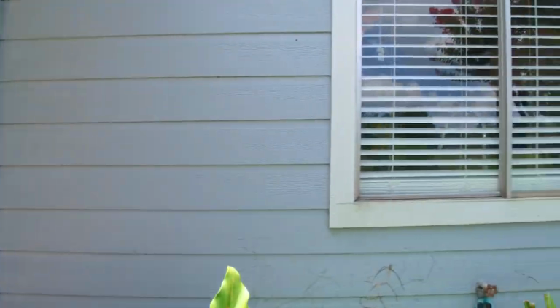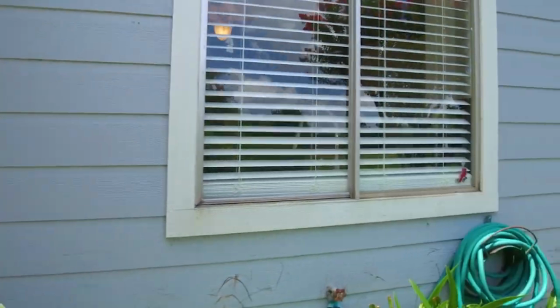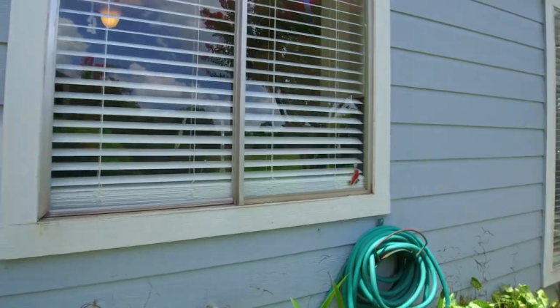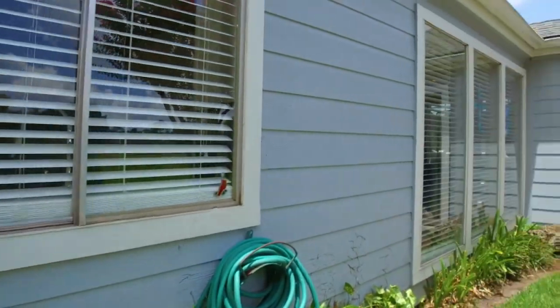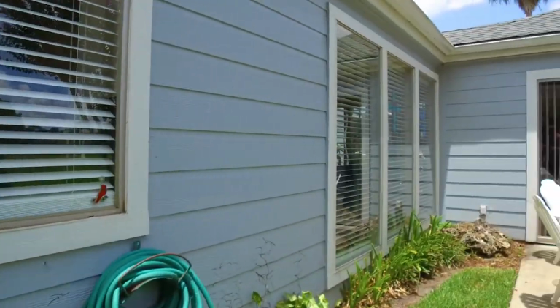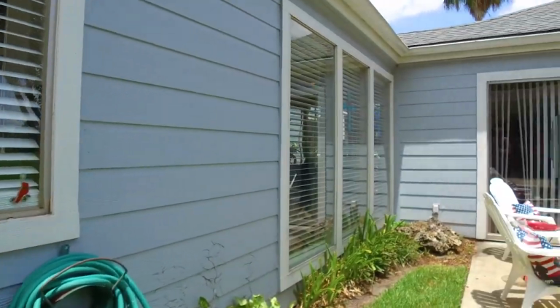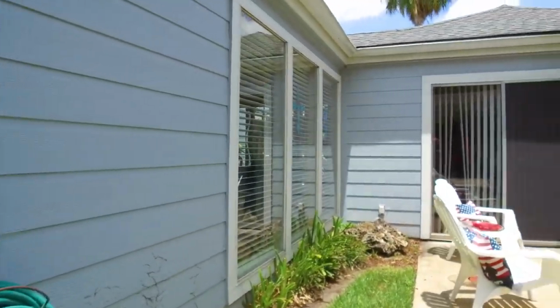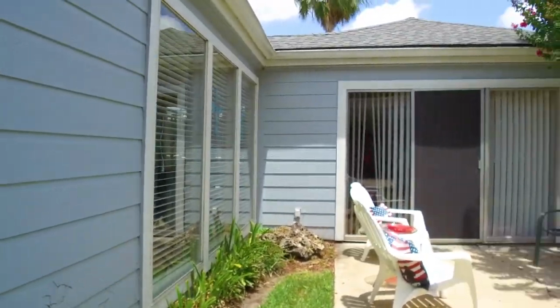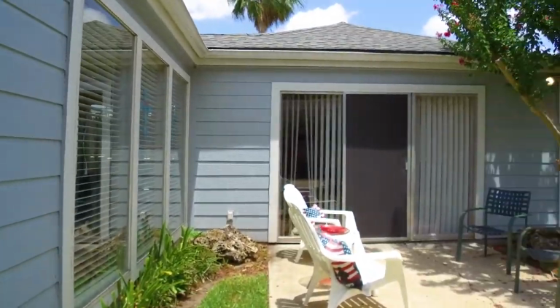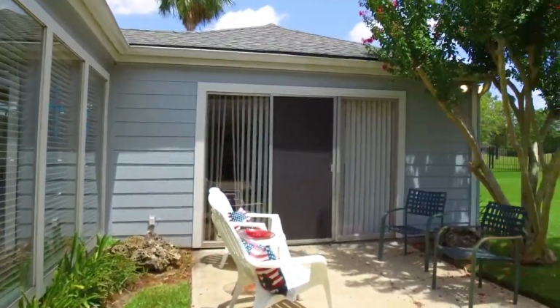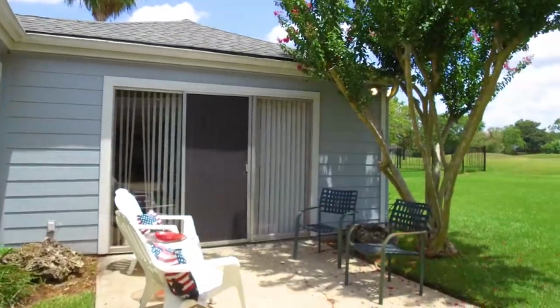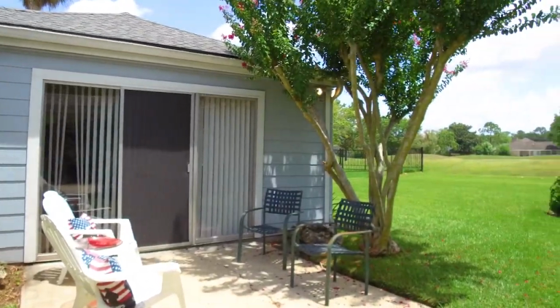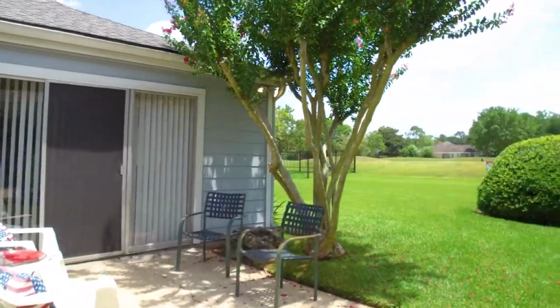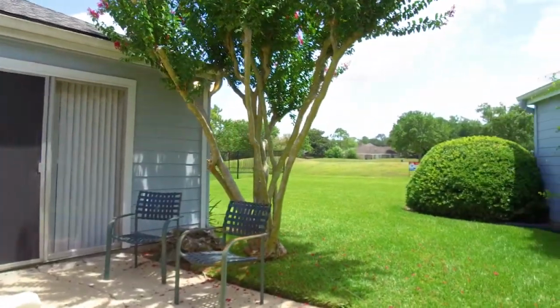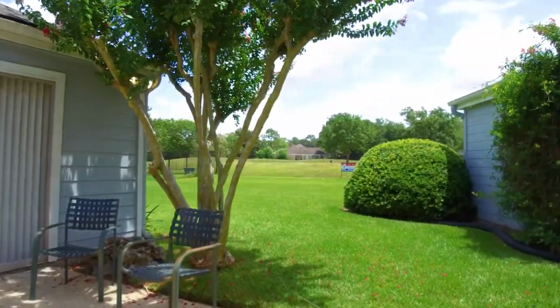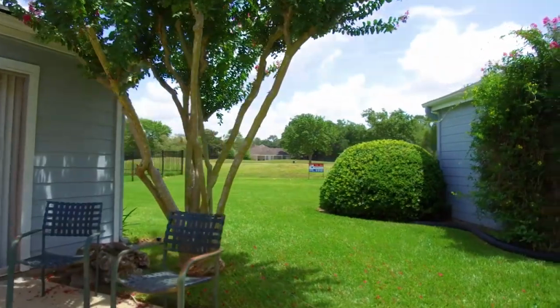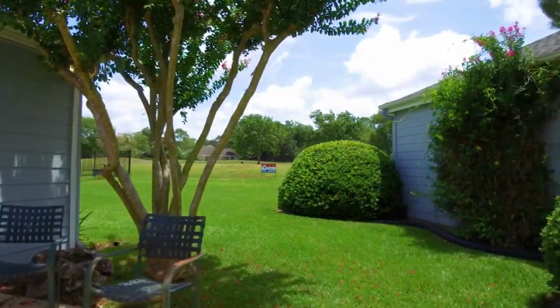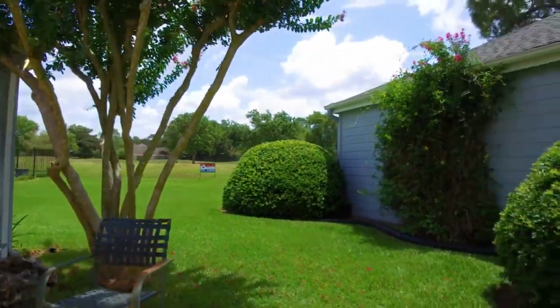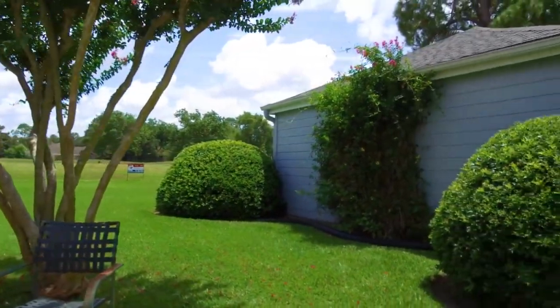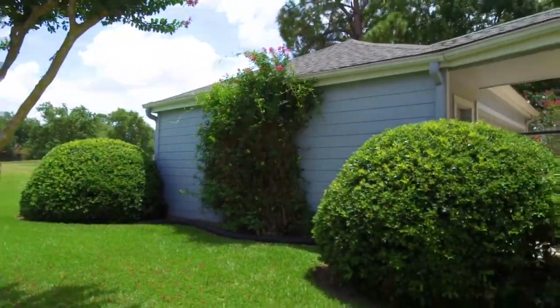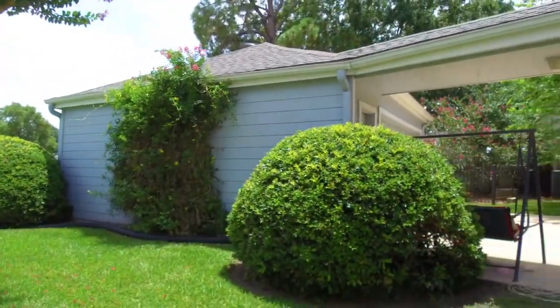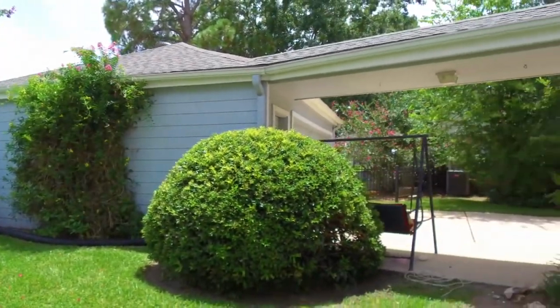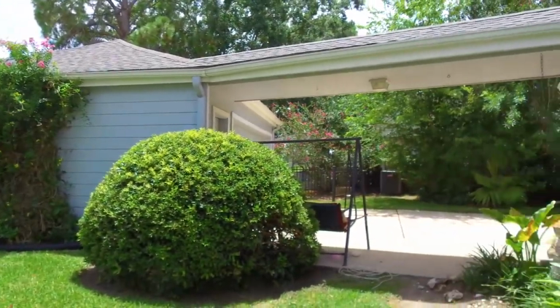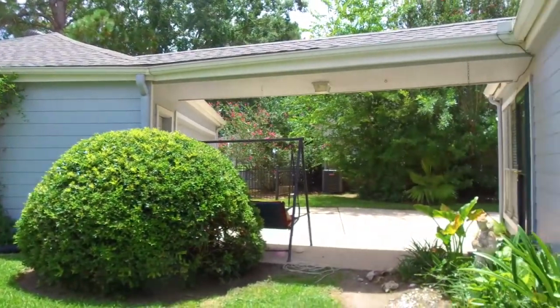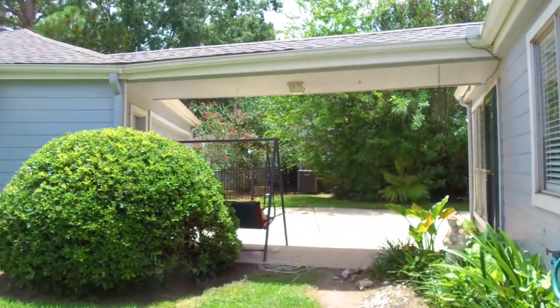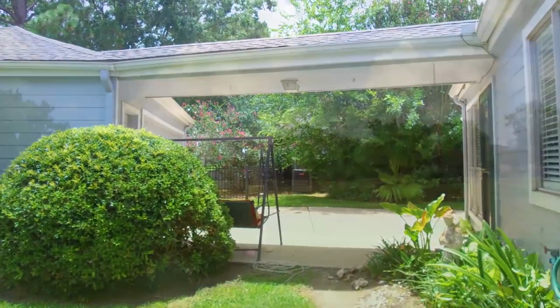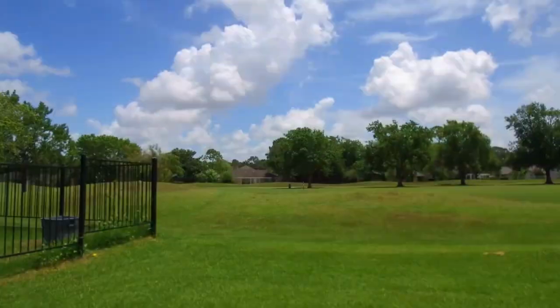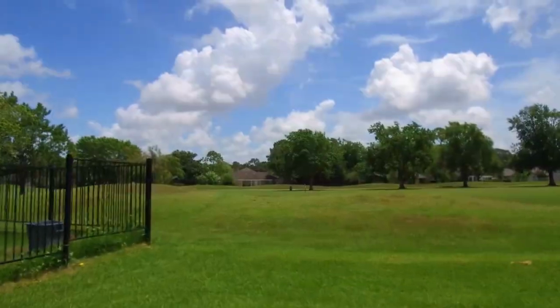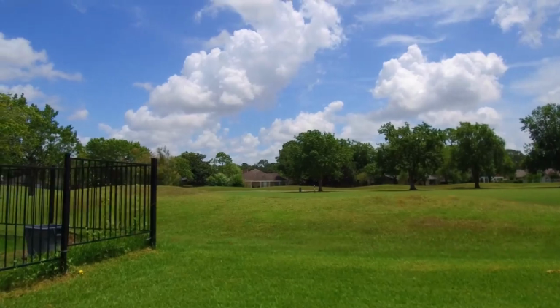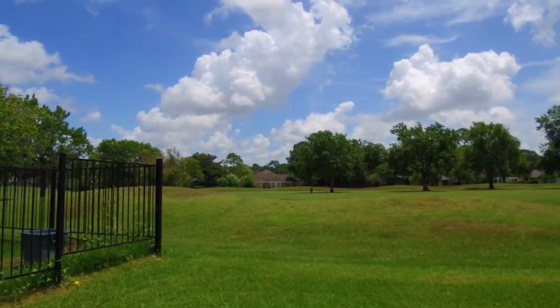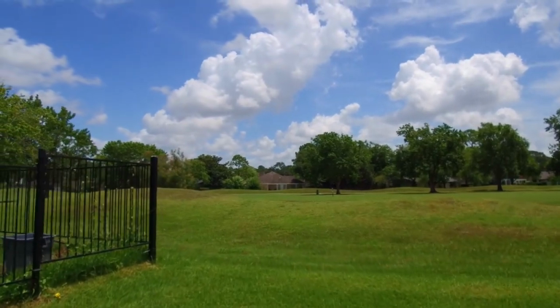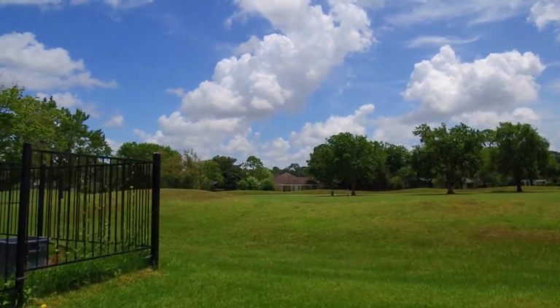Welcome to the outside — the backyard, the perfect place to enjoy the great outdoors and these amazing views. Contact the listing agent right away so you can make this your next home.